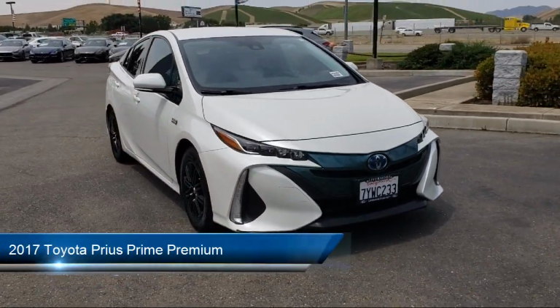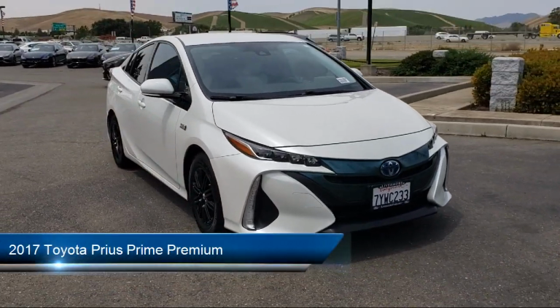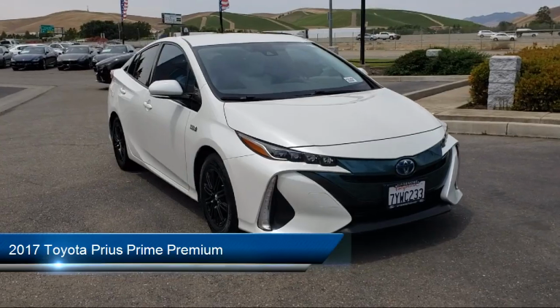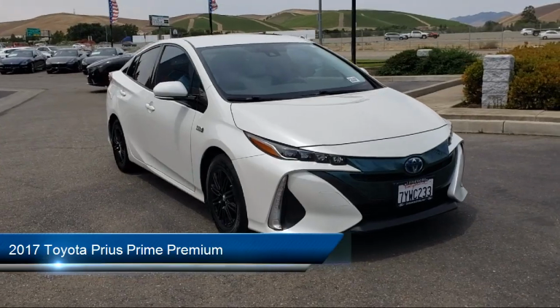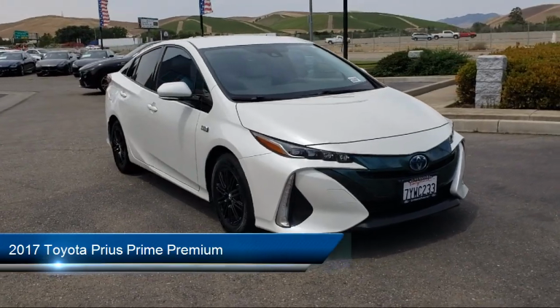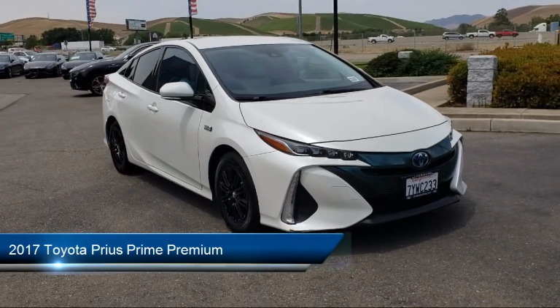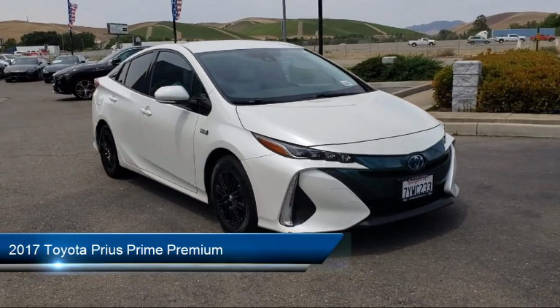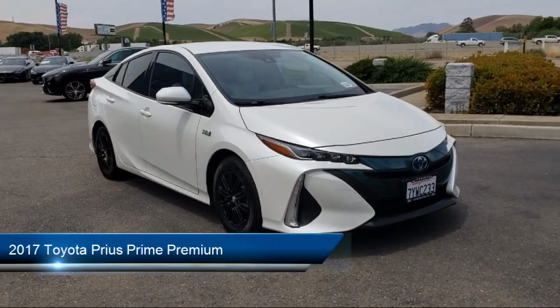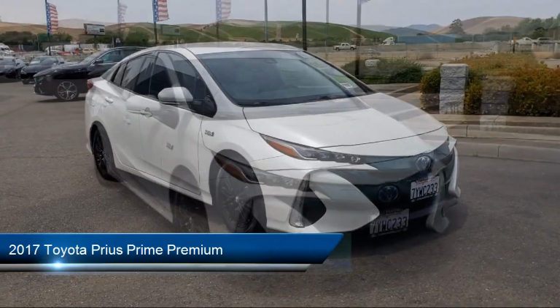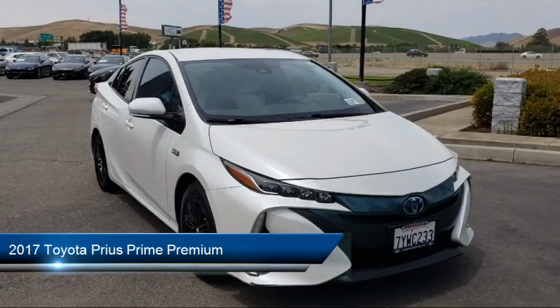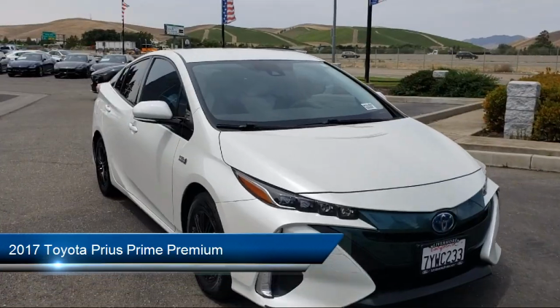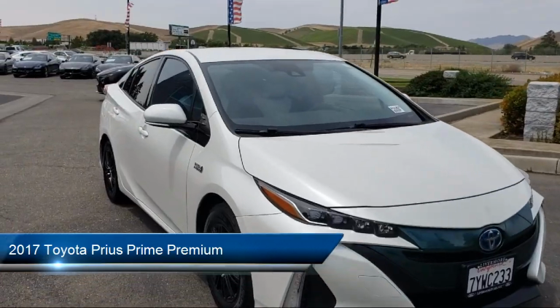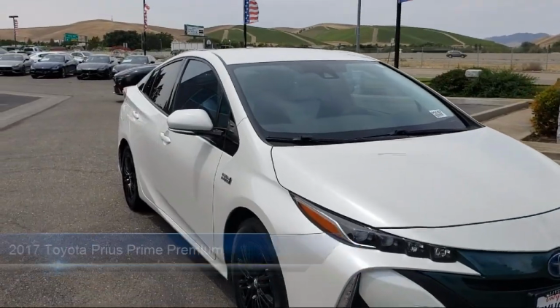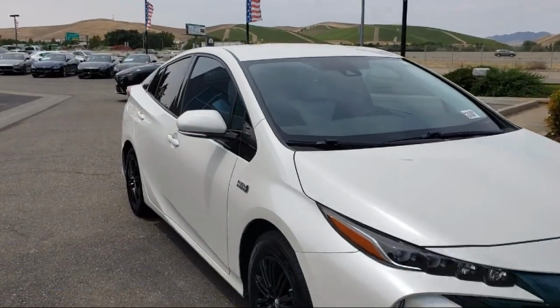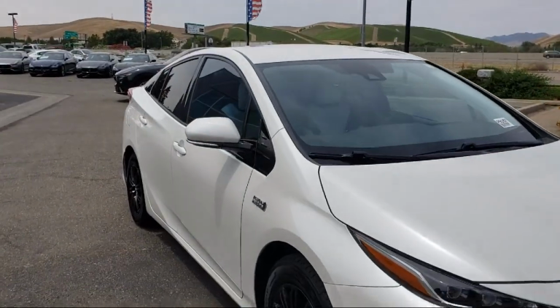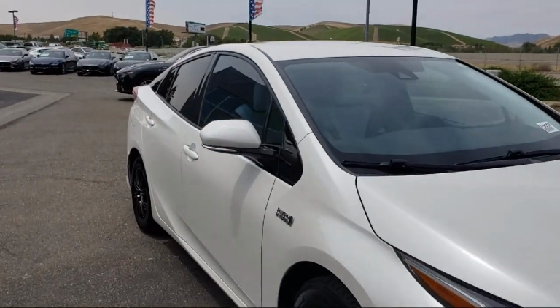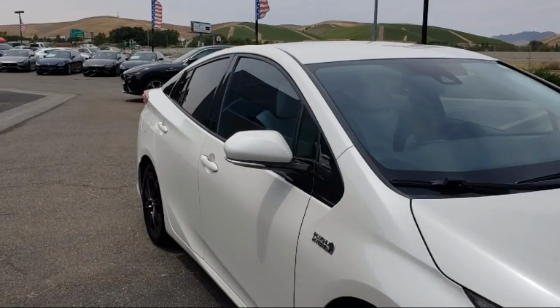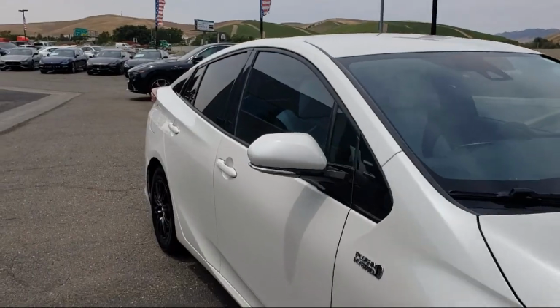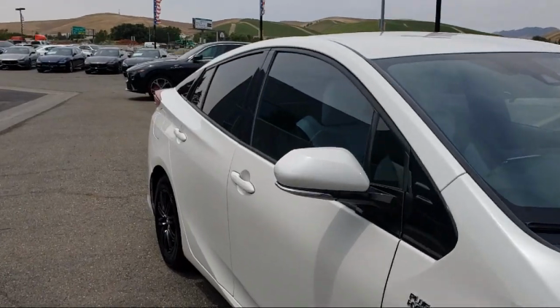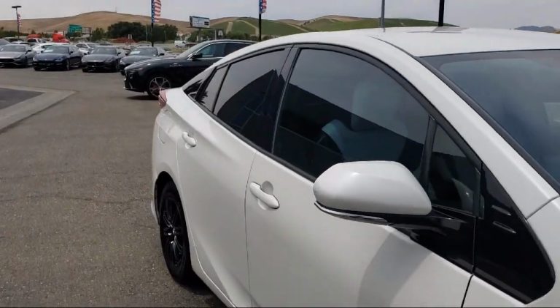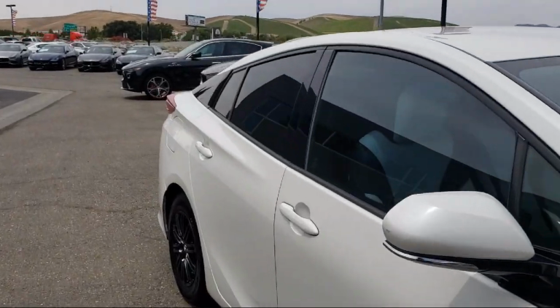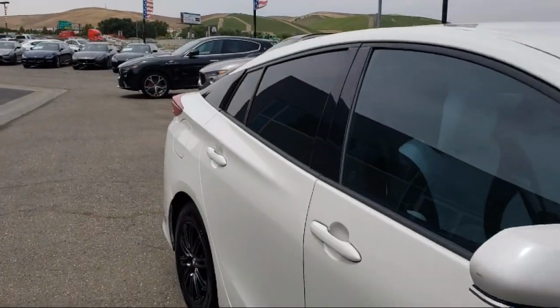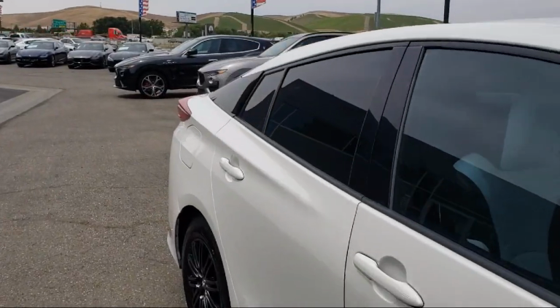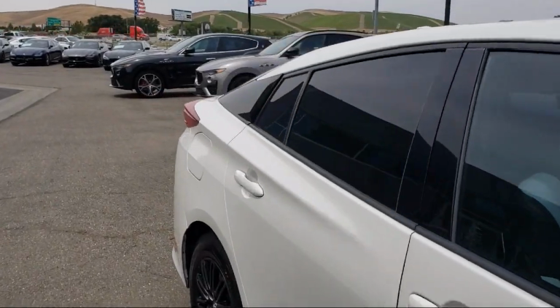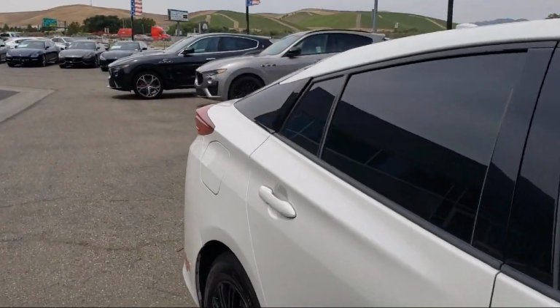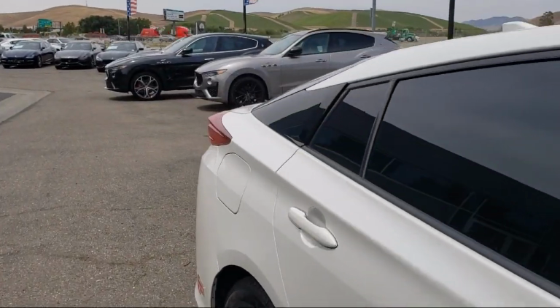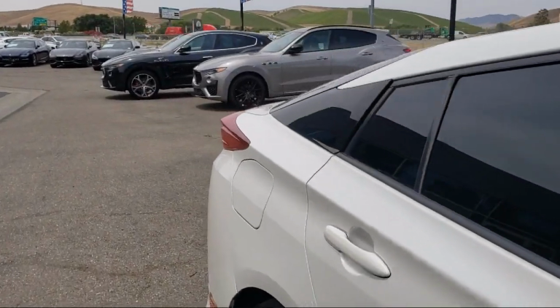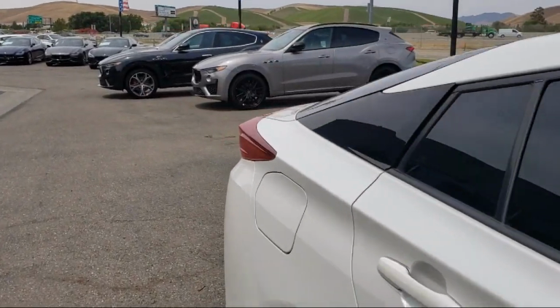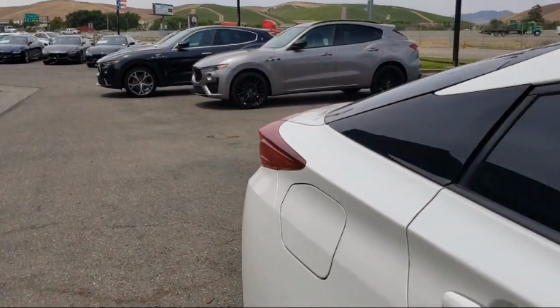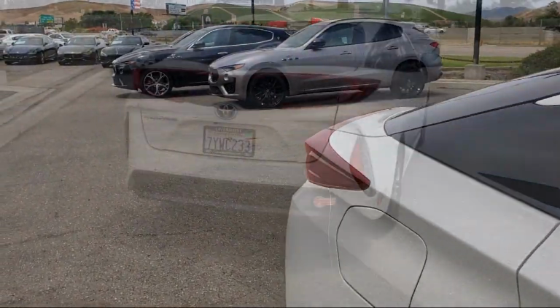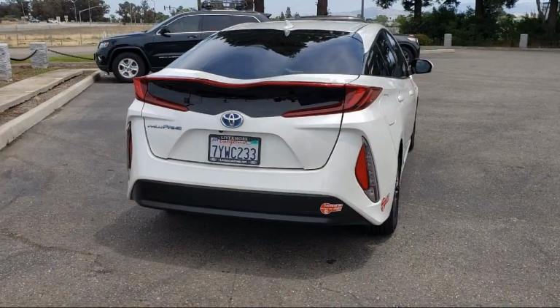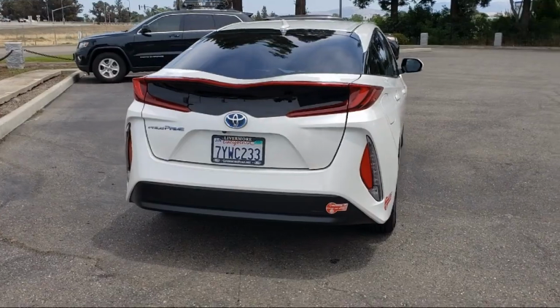It comes equipped with navigation, rear view camera, auto high beam headlamp control, Sirius XM satellite radio, and keyless entry.